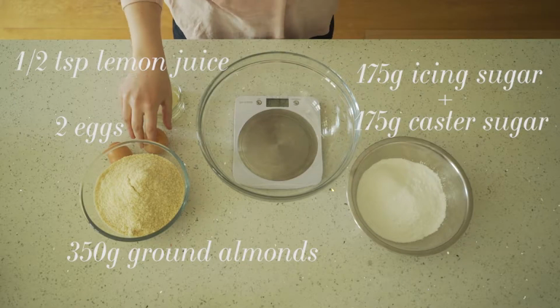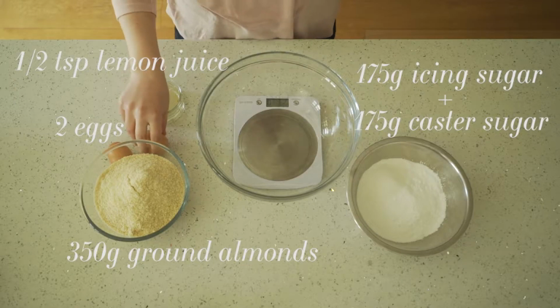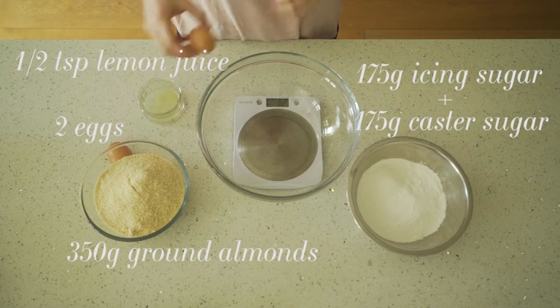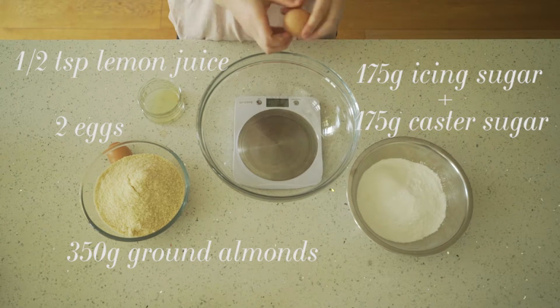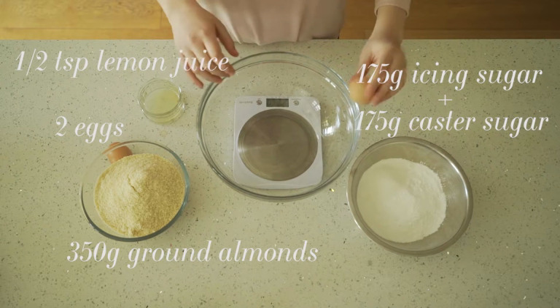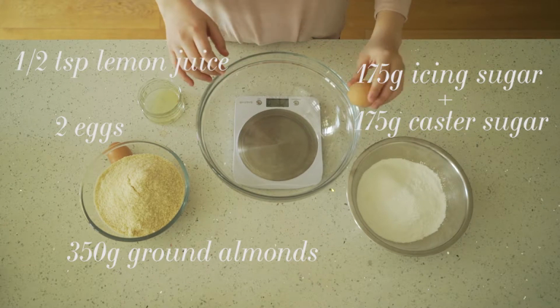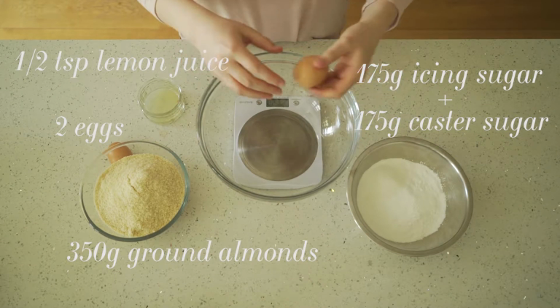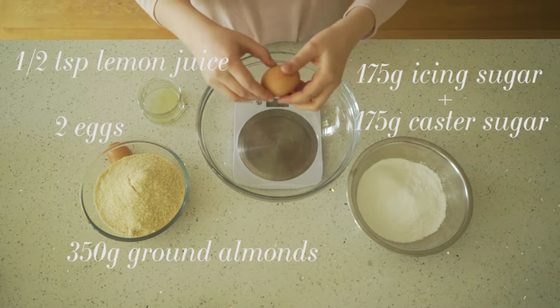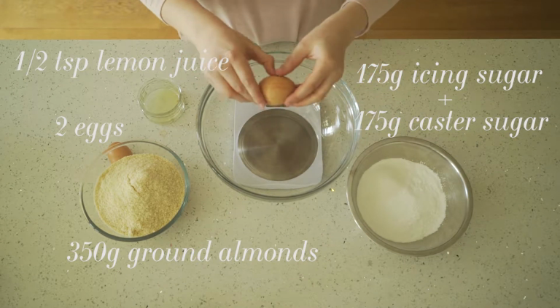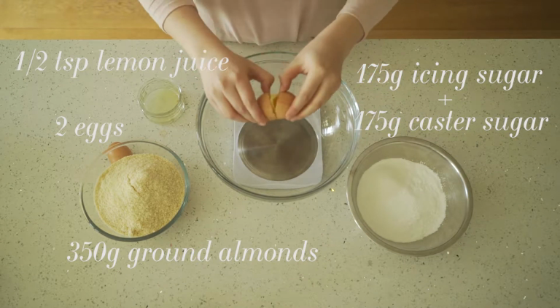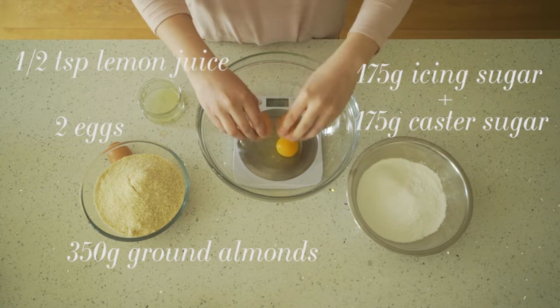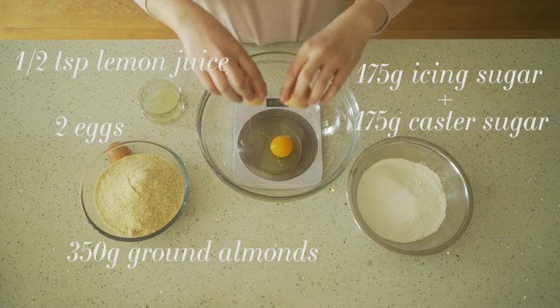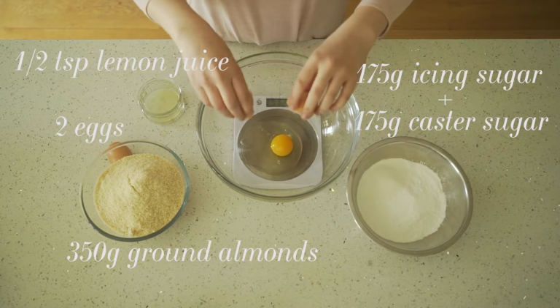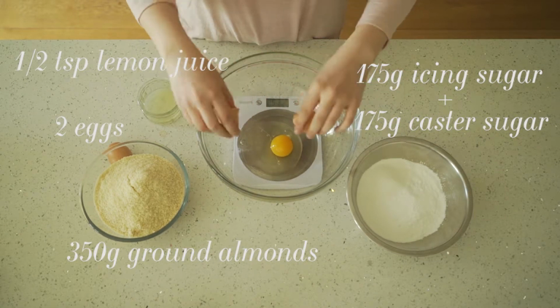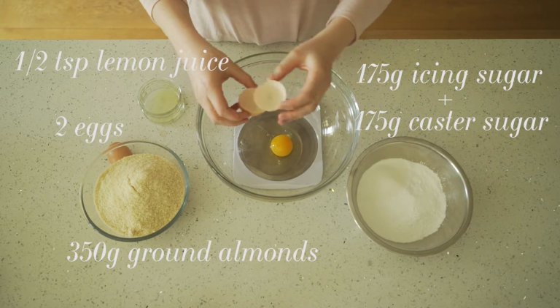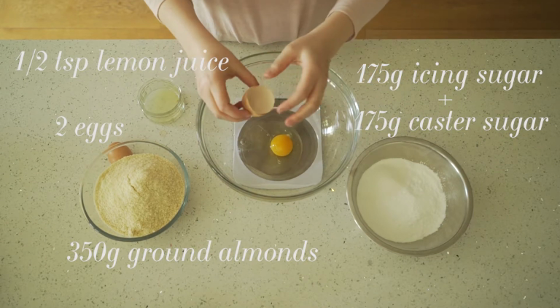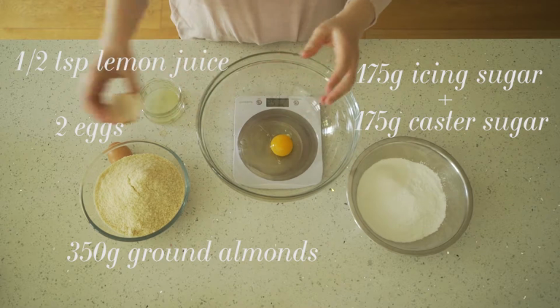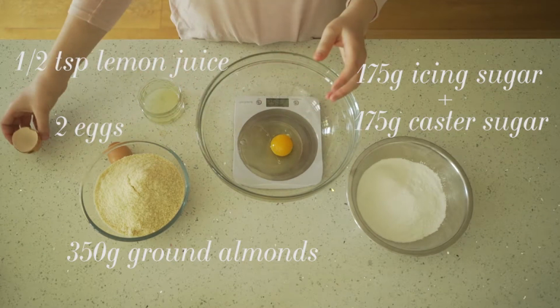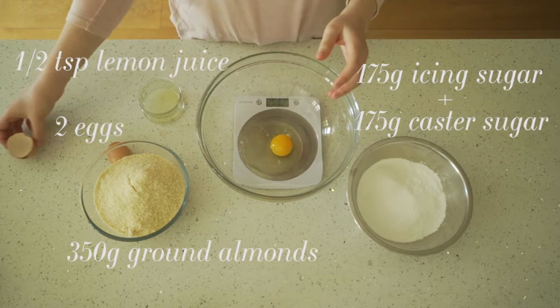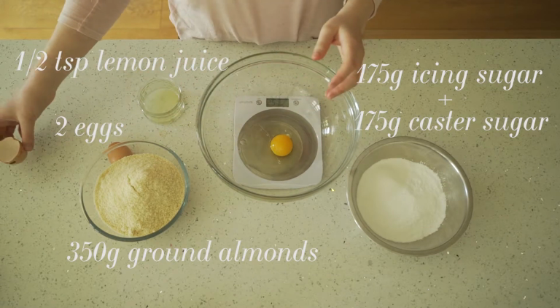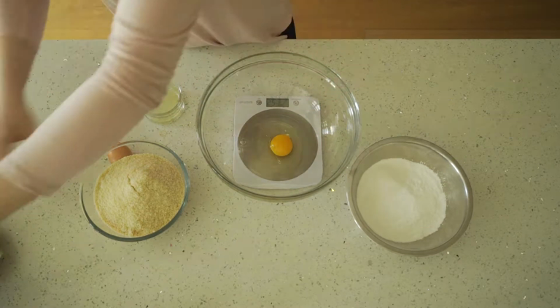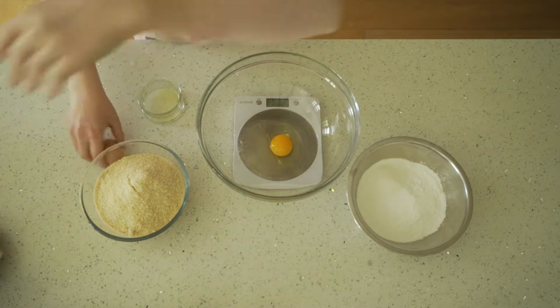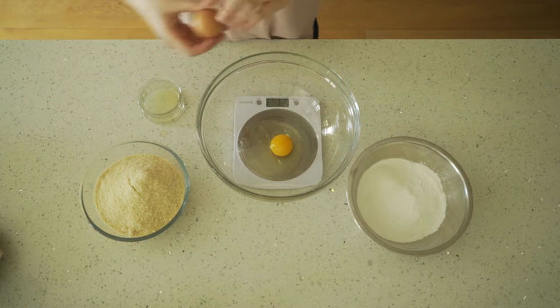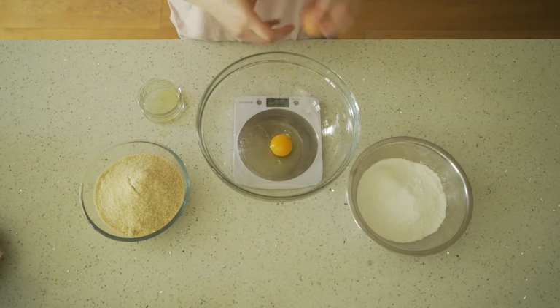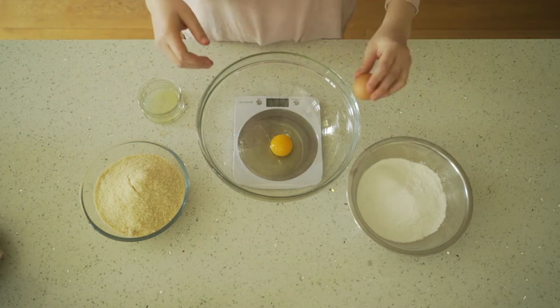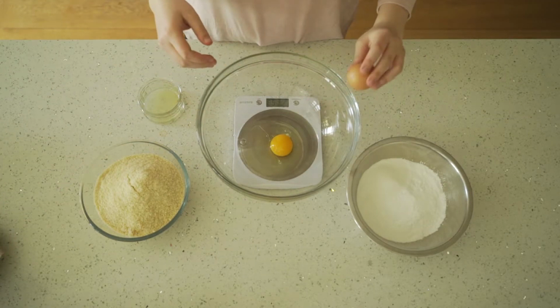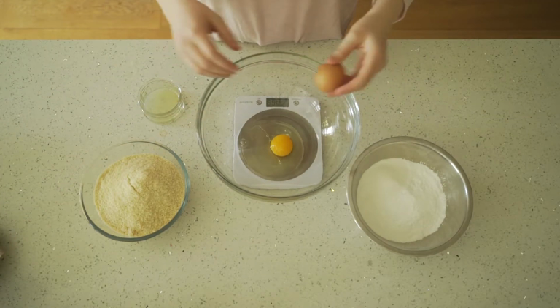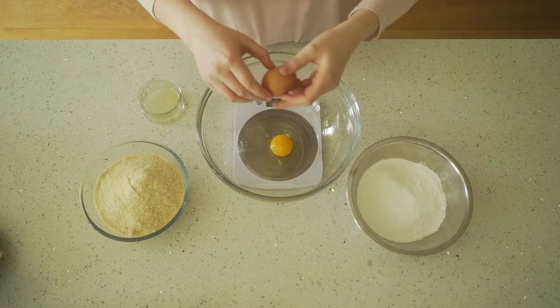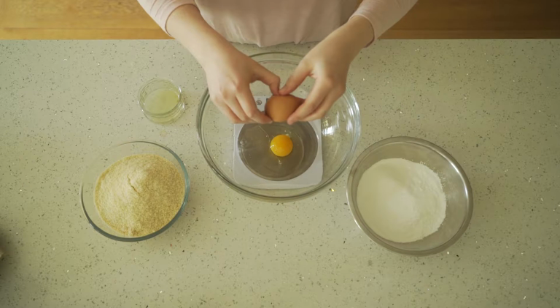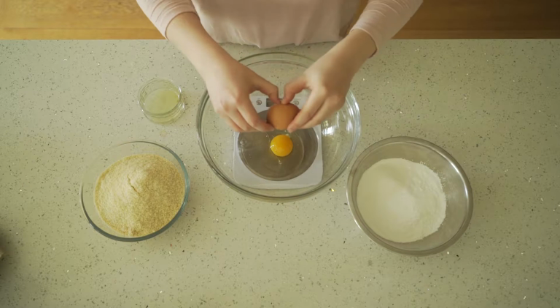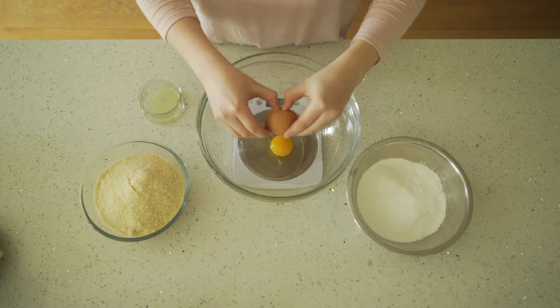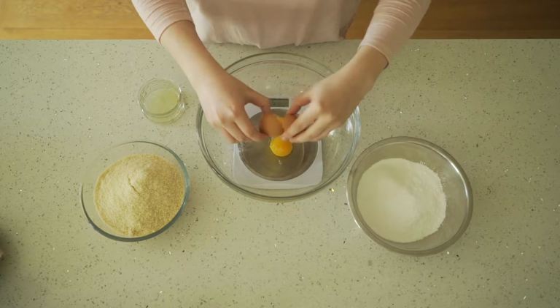I've listed all the ingredients that you need for this on the screen right now. The first step is to combine the two eggs with a mixed bowl of 175 grams of icing sugar and 175 grams of caster sugar.